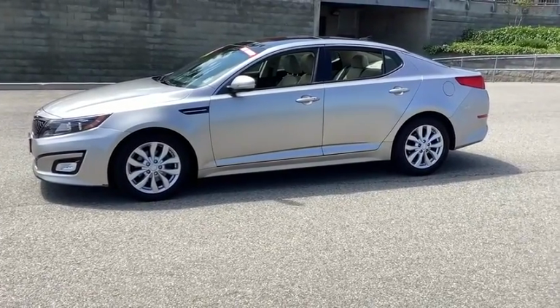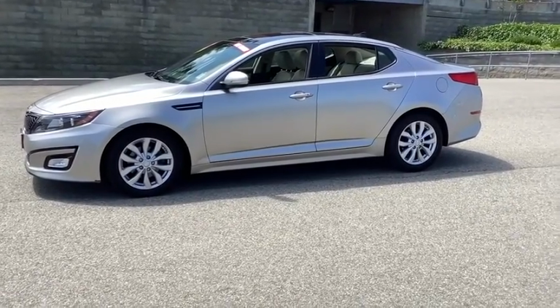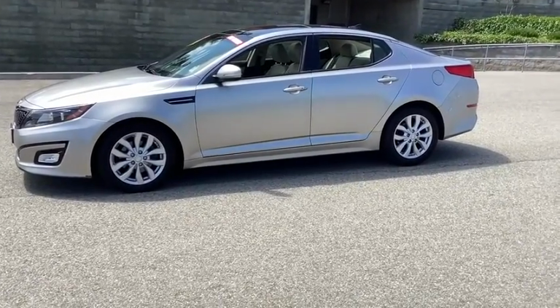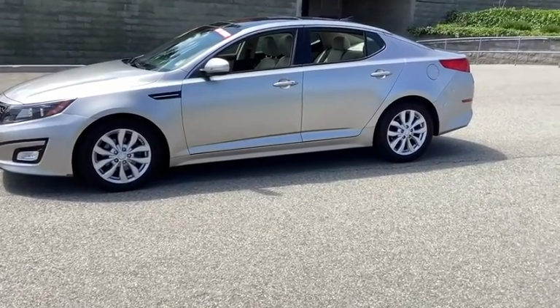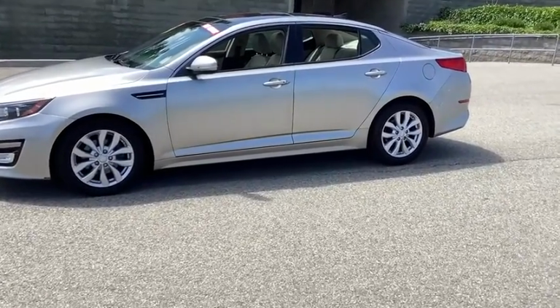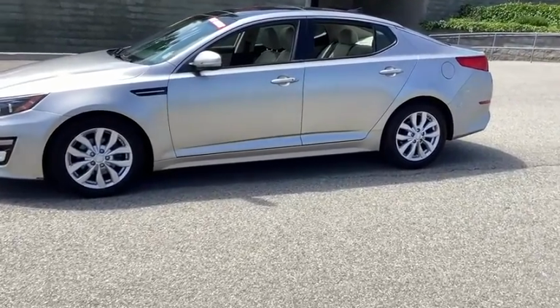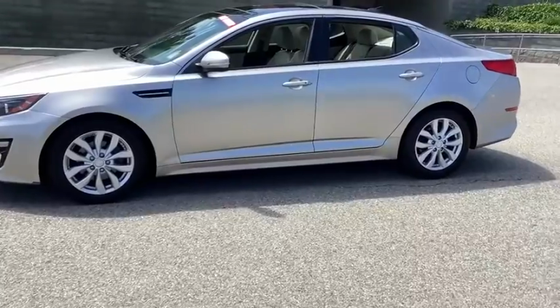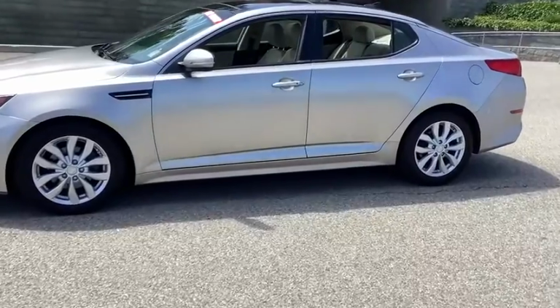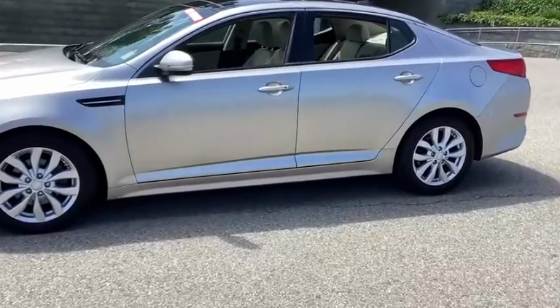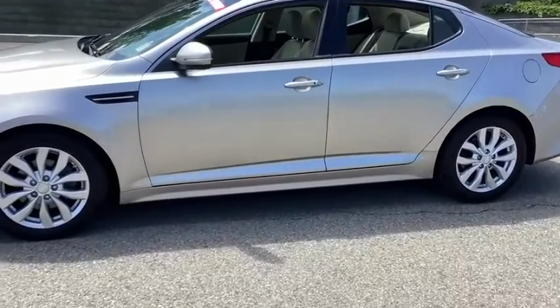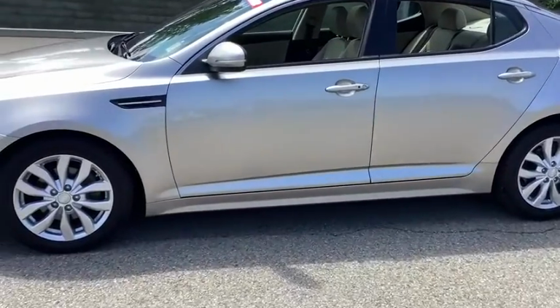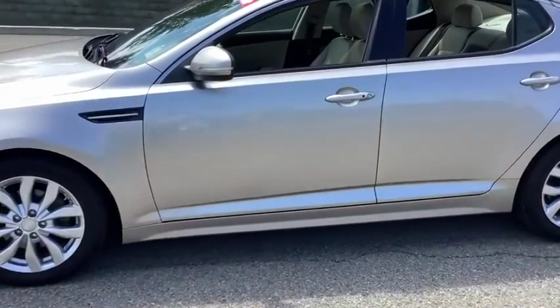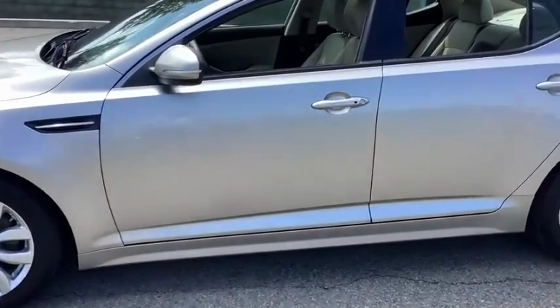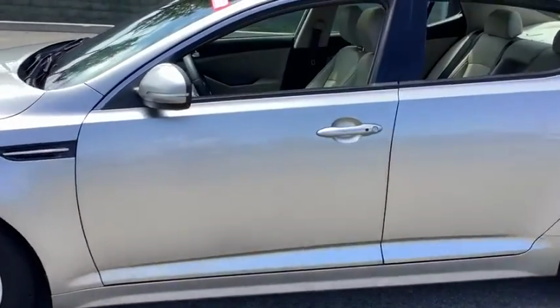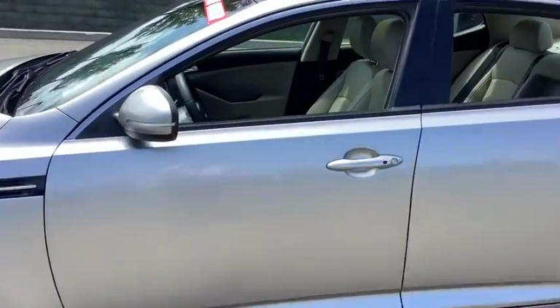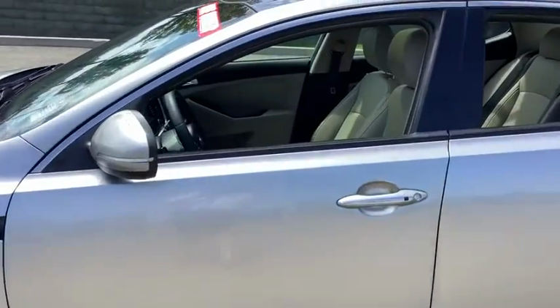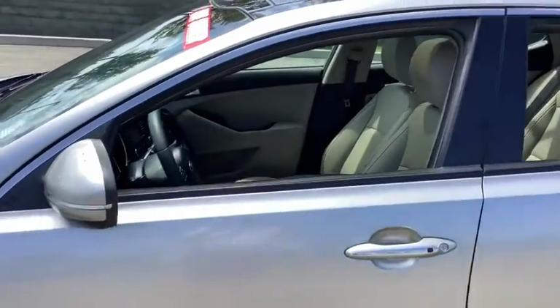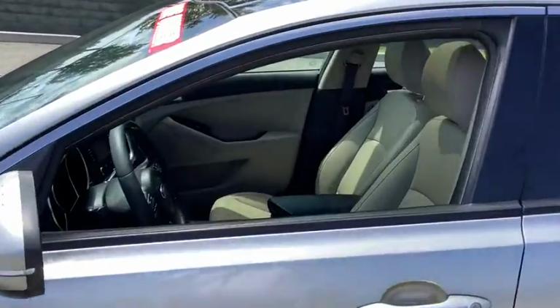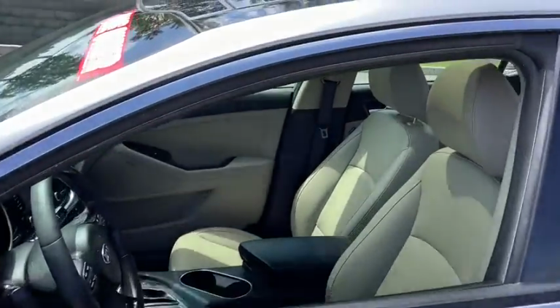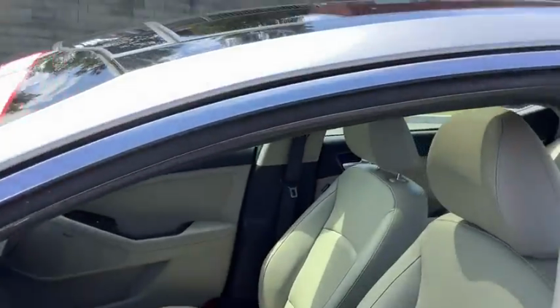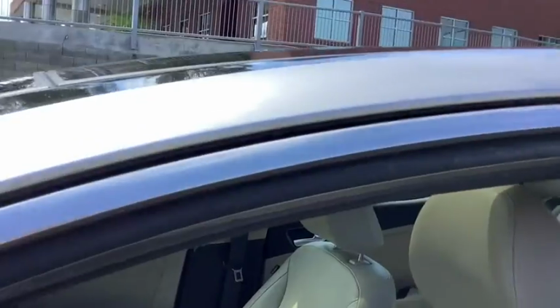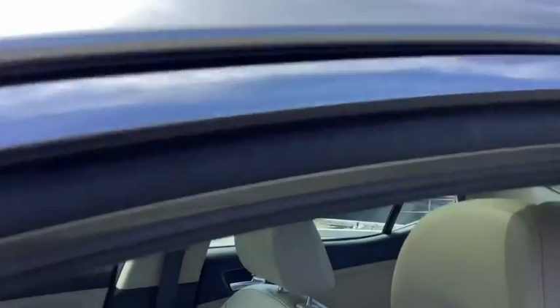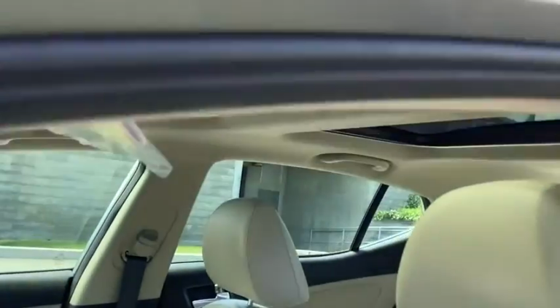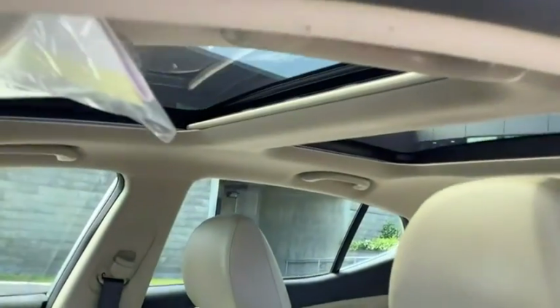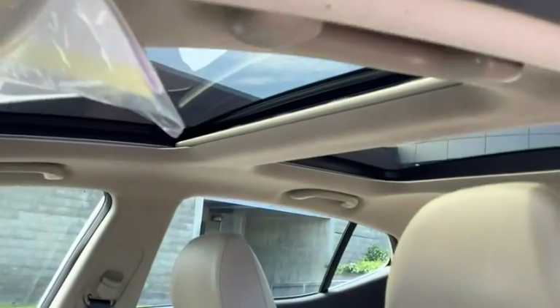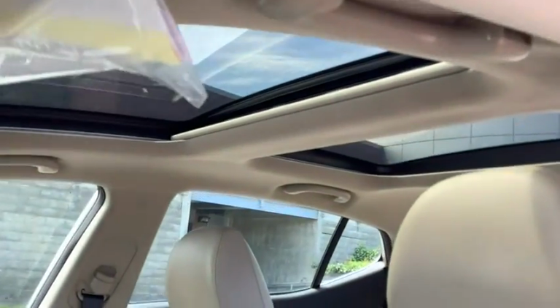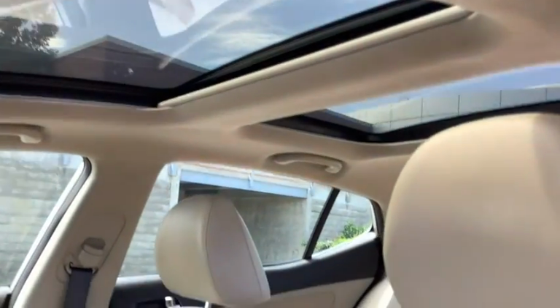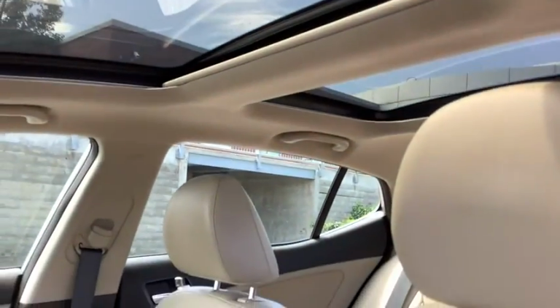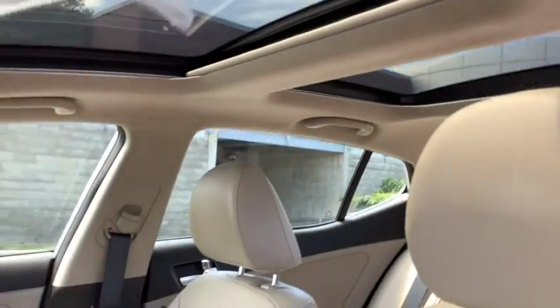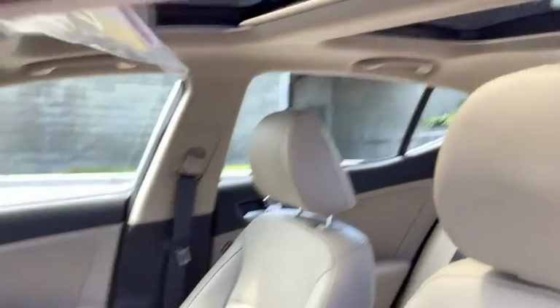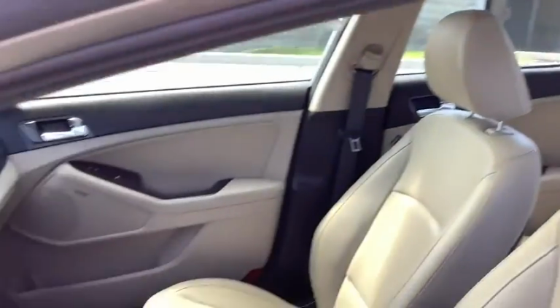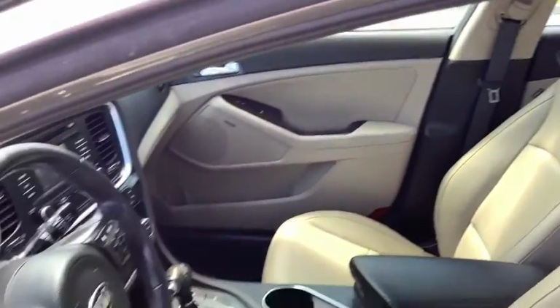Its smooth-flowing lines speak of grace and style and offer a strong hint of European luxury. This vehicle has less than 85,000 miles. Here are some of this vehicle's great options.